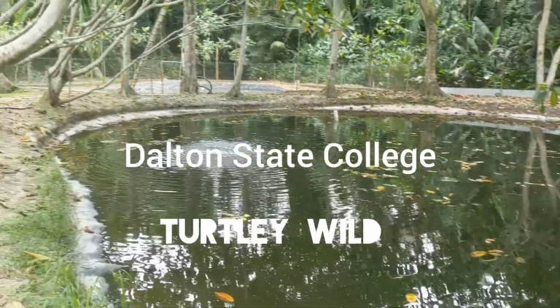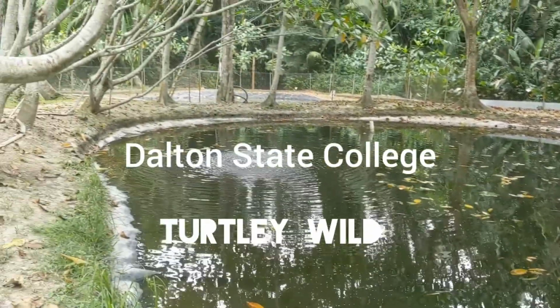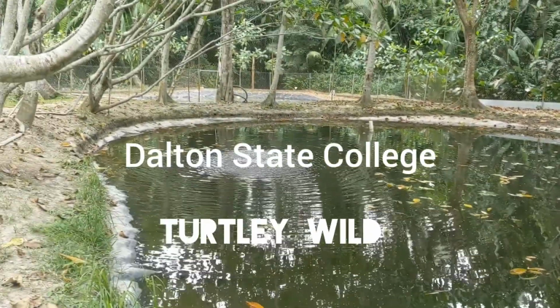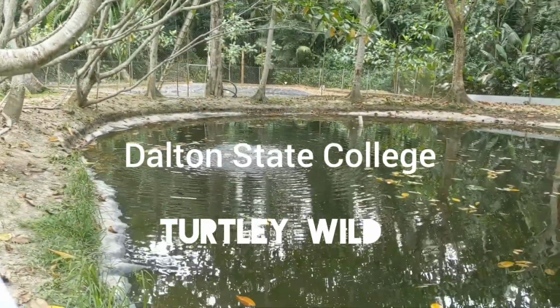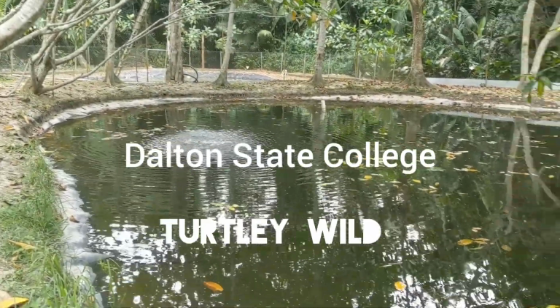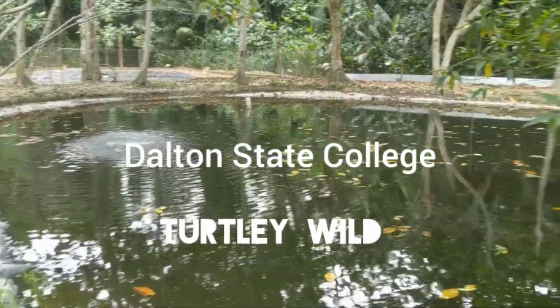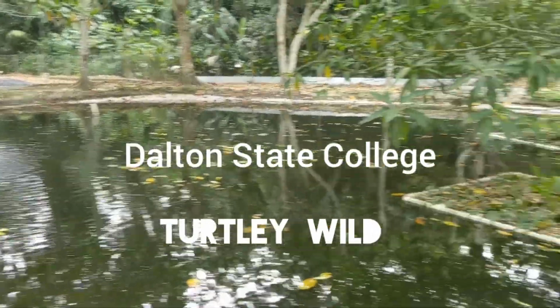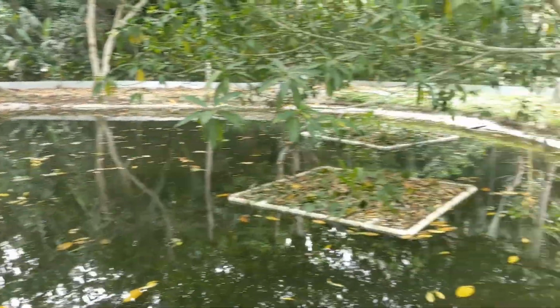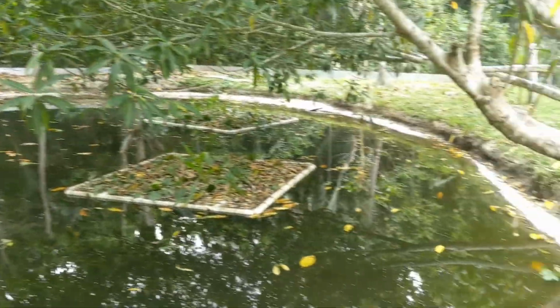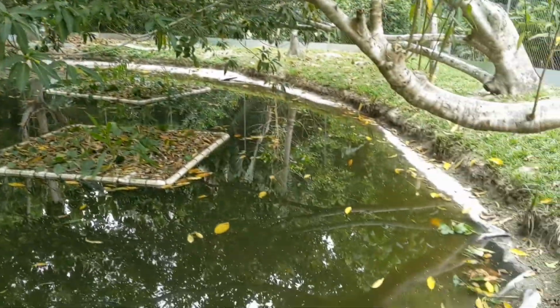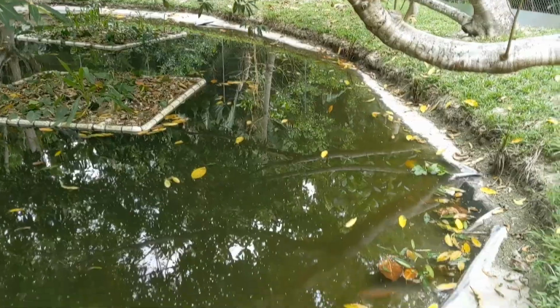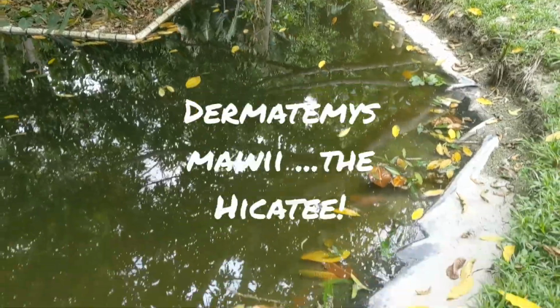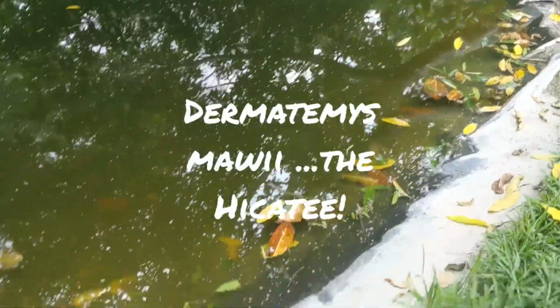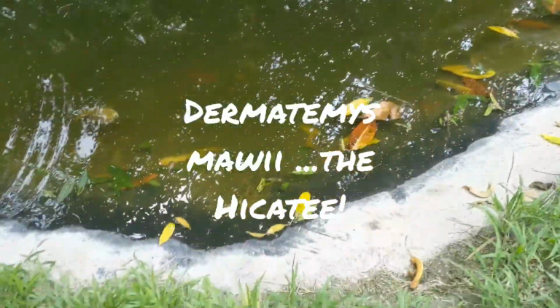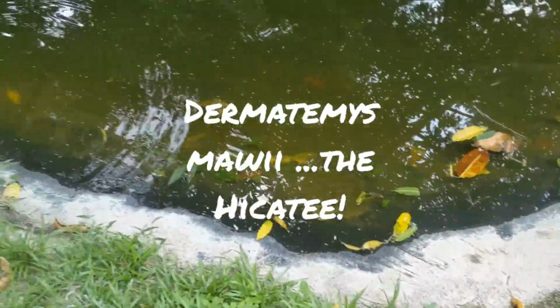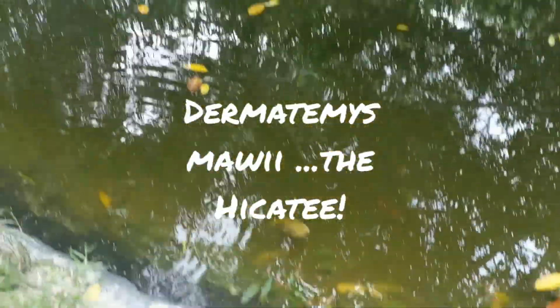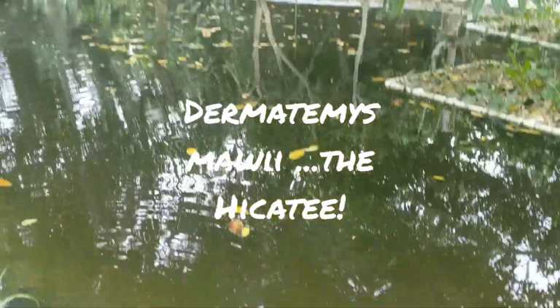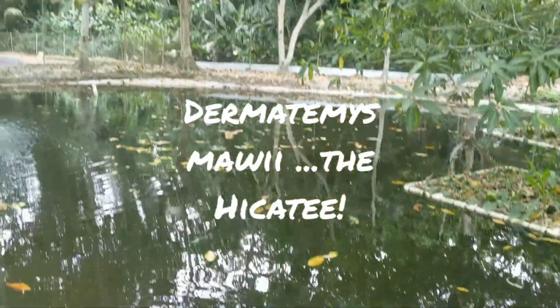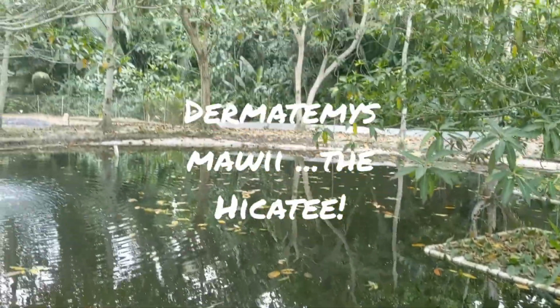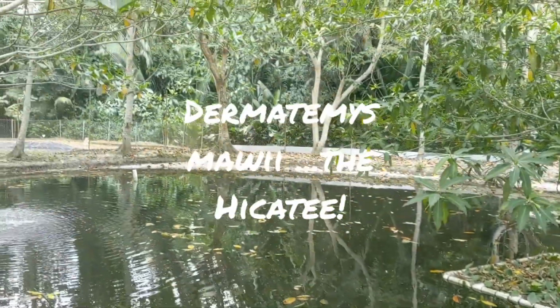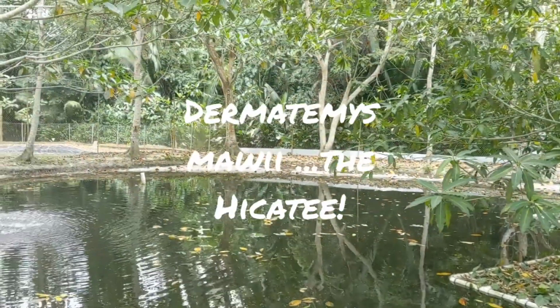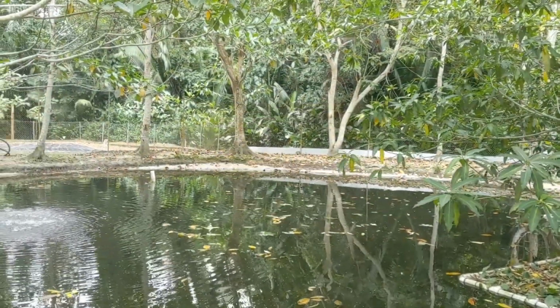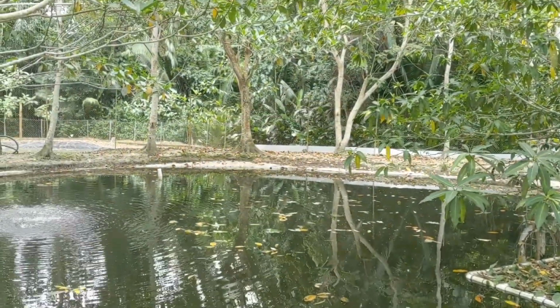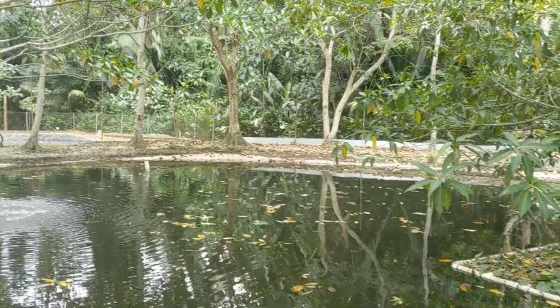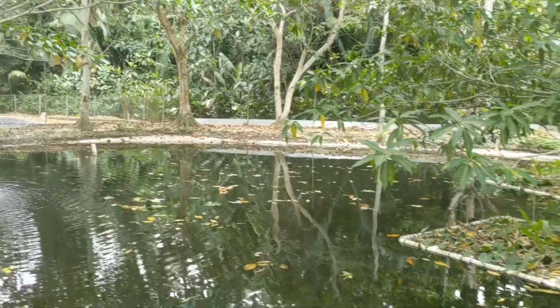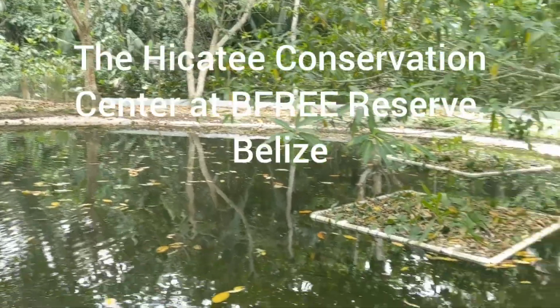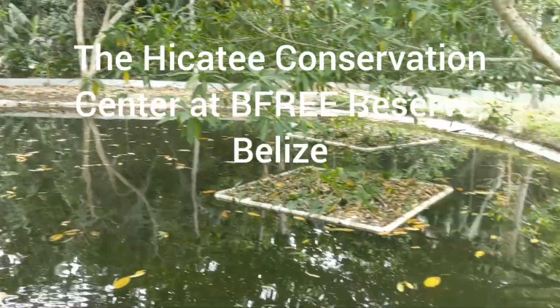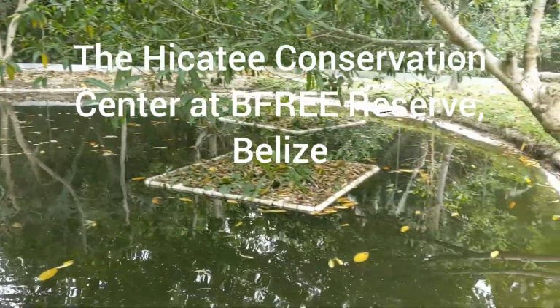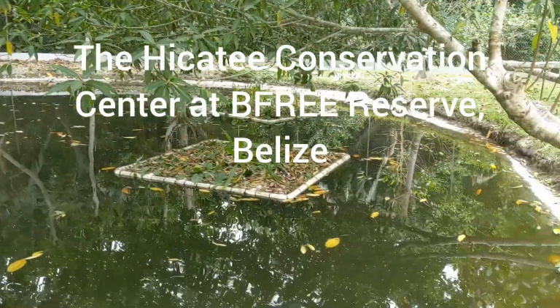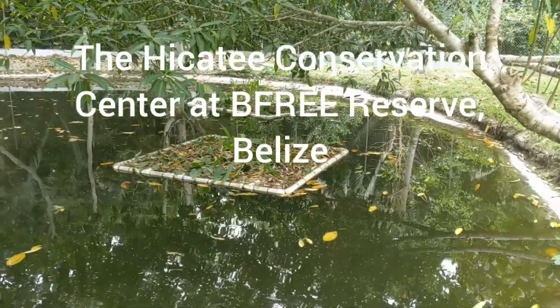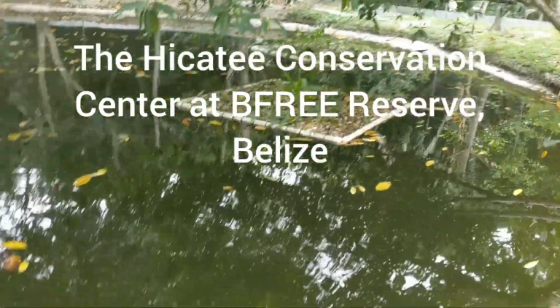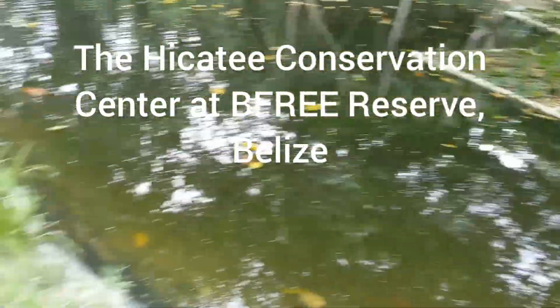We wanted to see if it had any difference in the way we can manage them. This palm here, they come up more because they lay eggs.